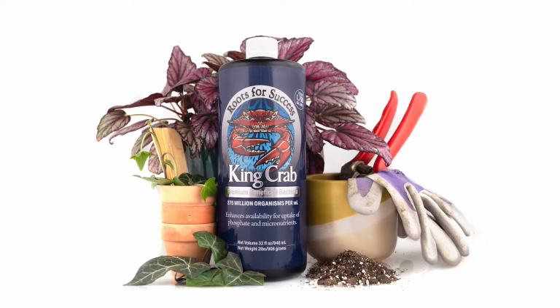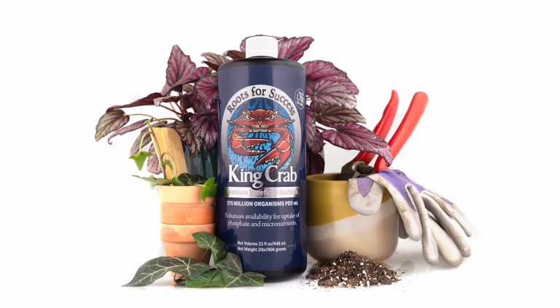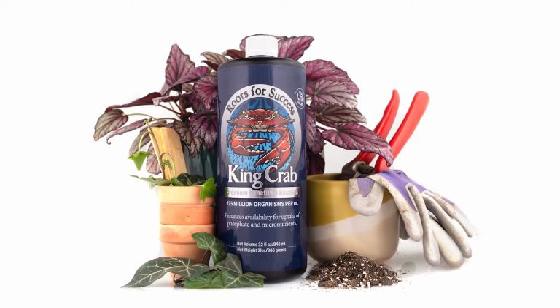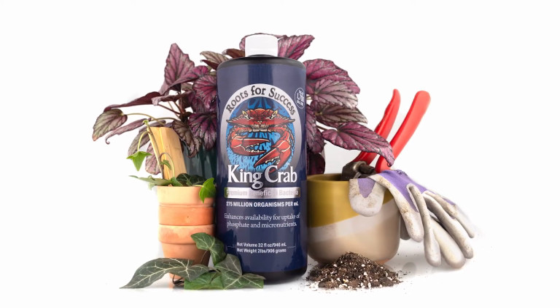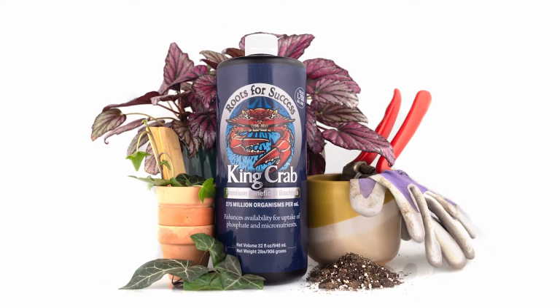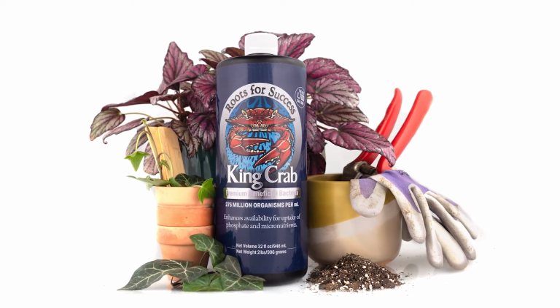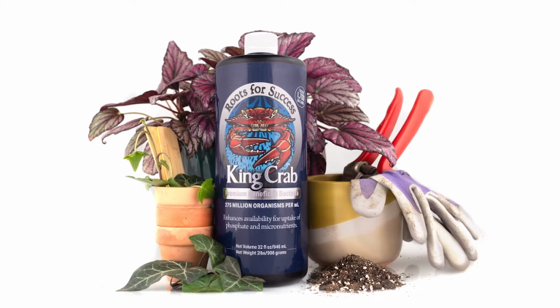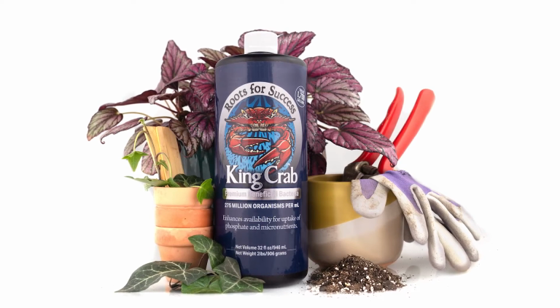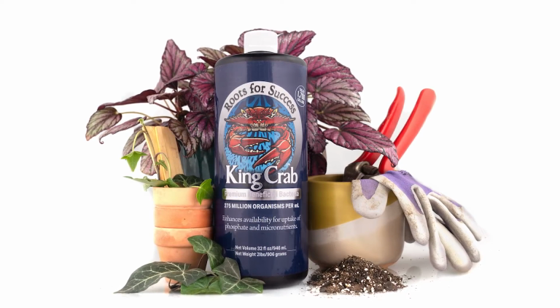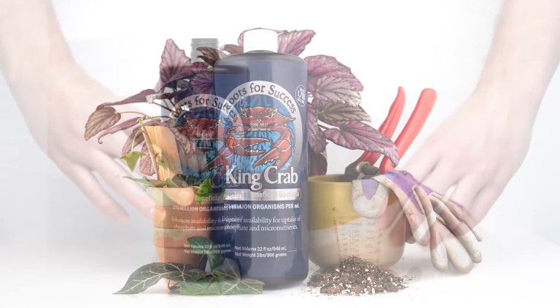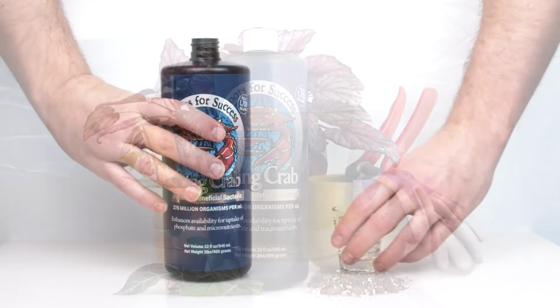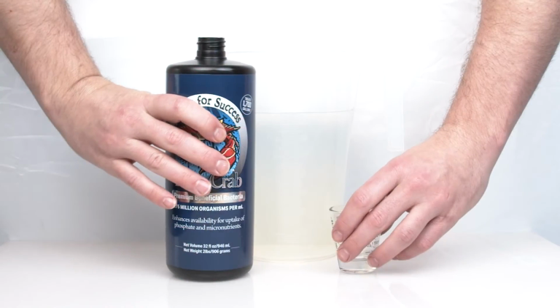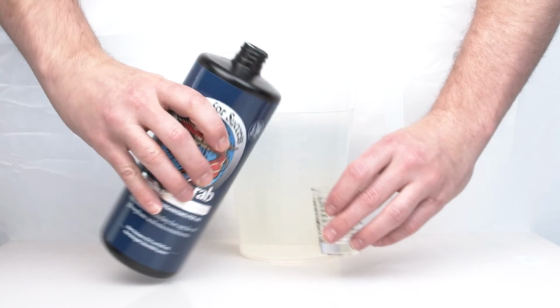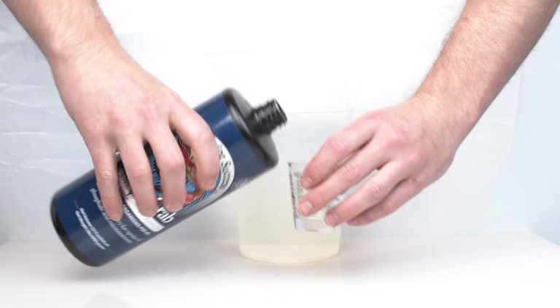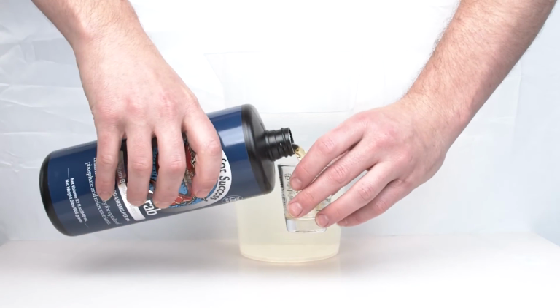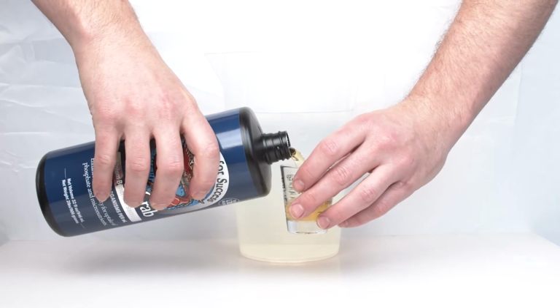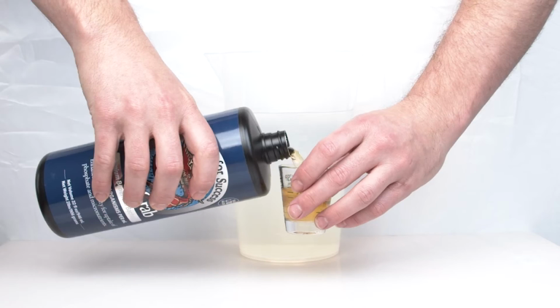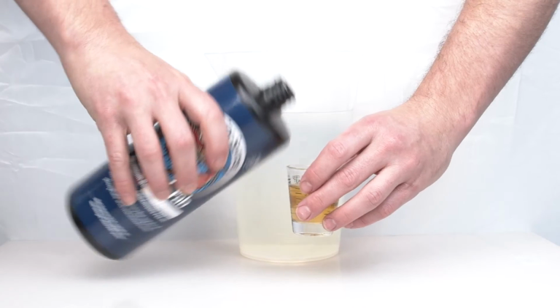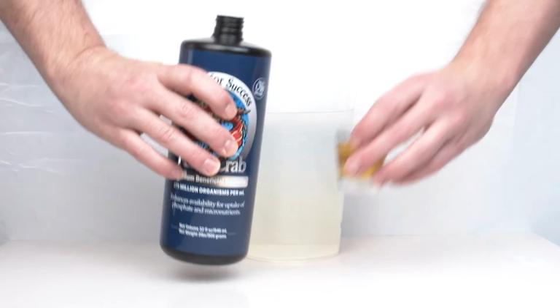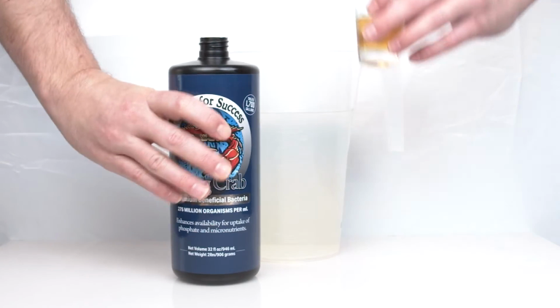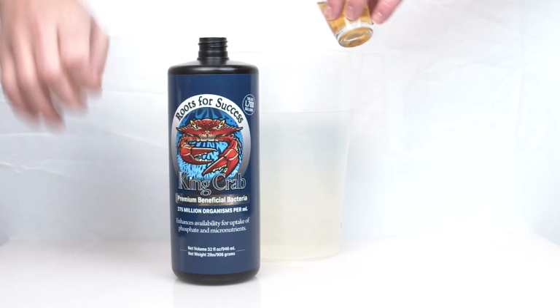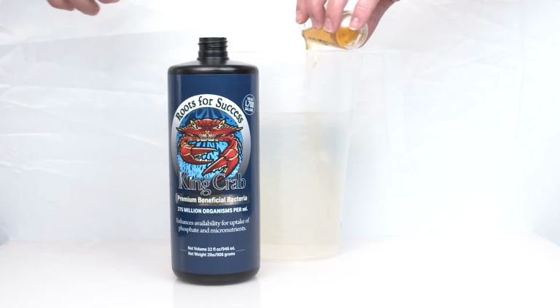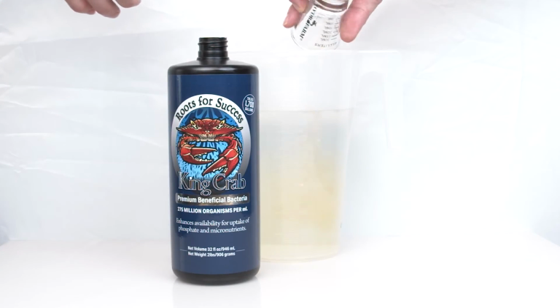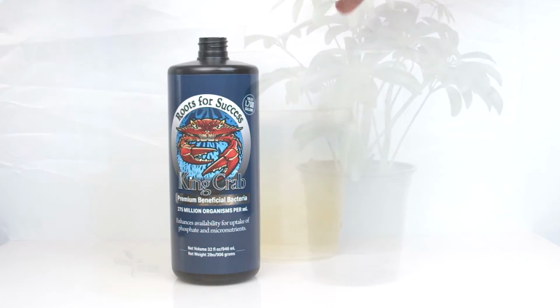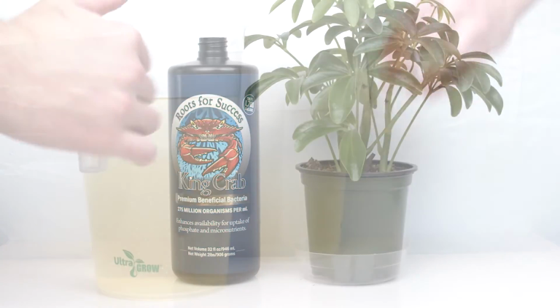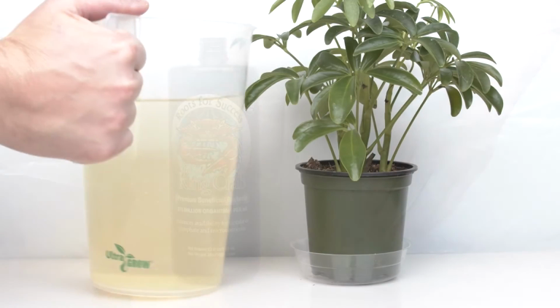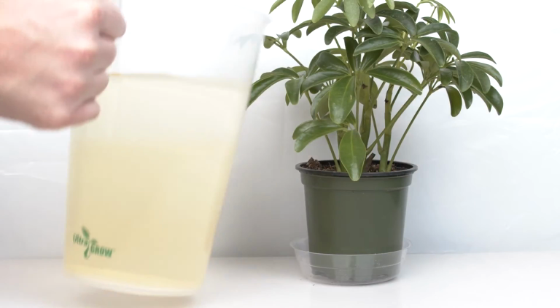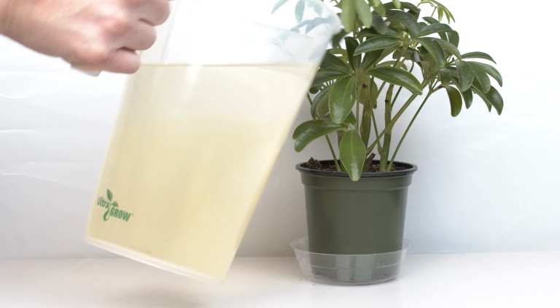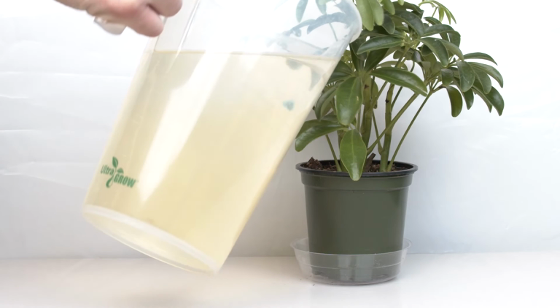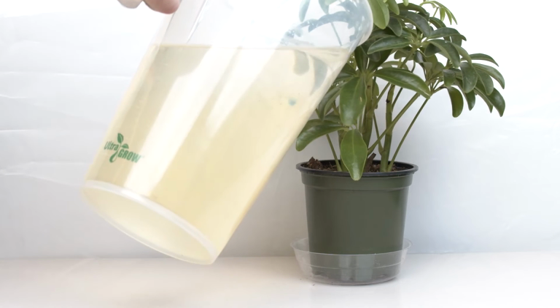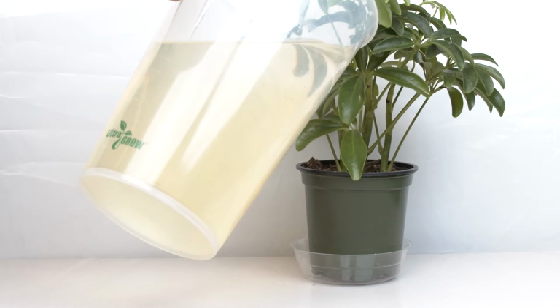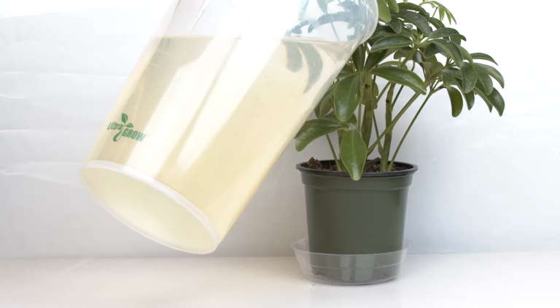Use King Crab in all soil and growing types, from soil to coco to deep water culture. Simply mix the required amount of King Crab into water, then water directly into roots or feed out through a dripper system.